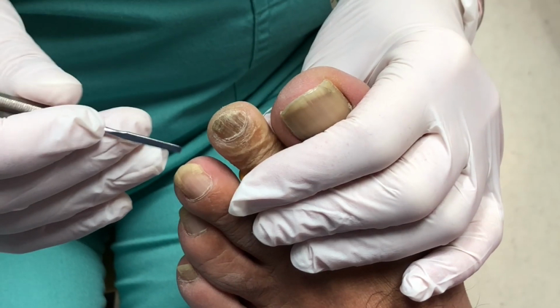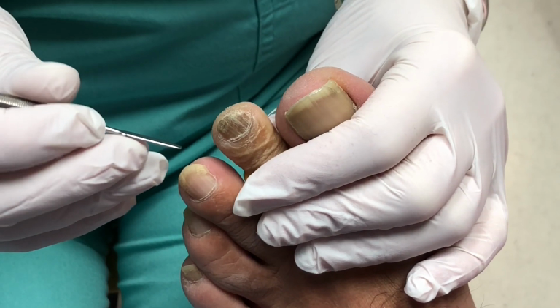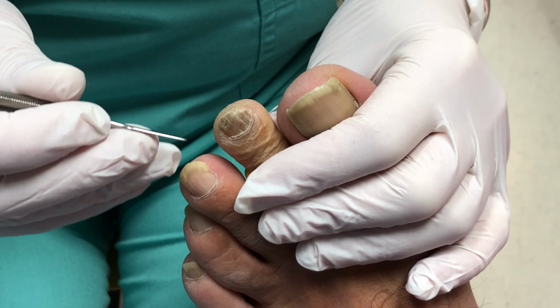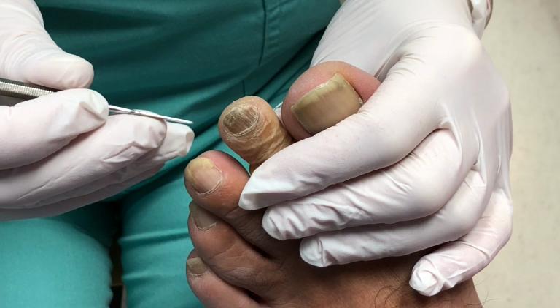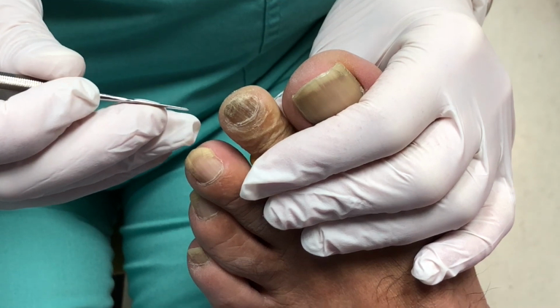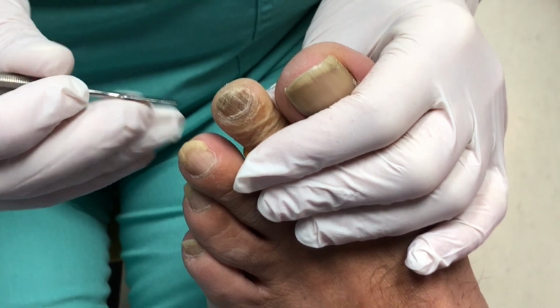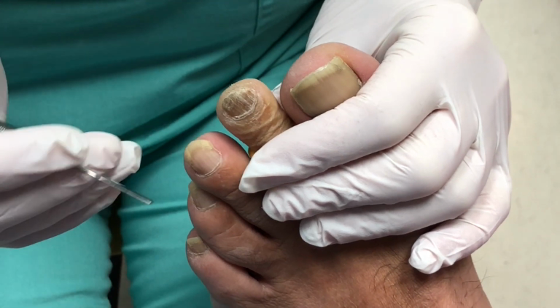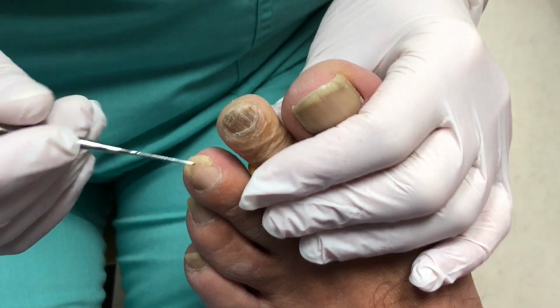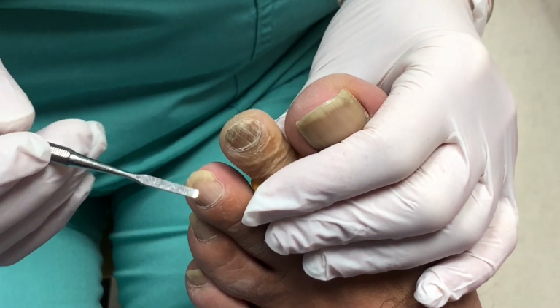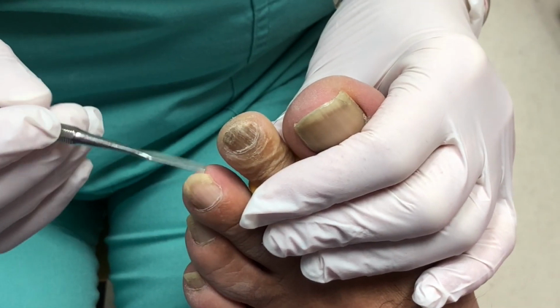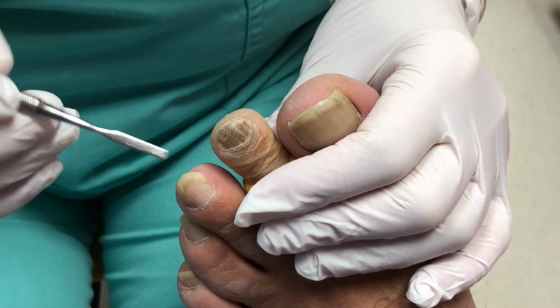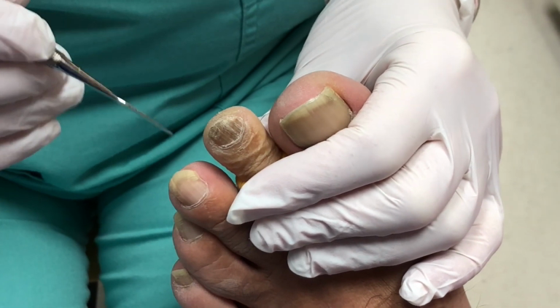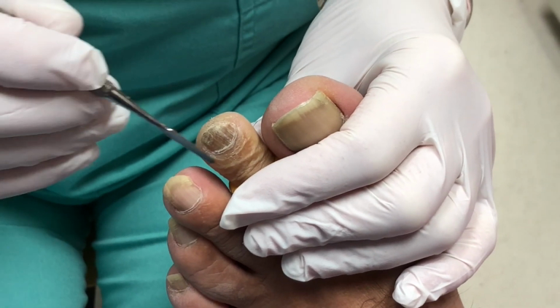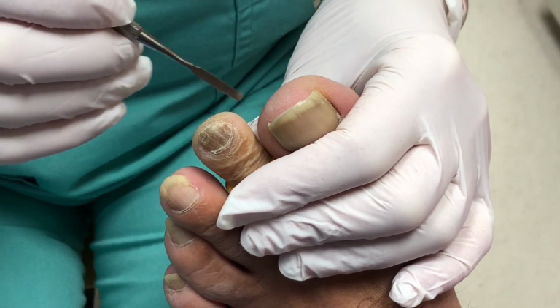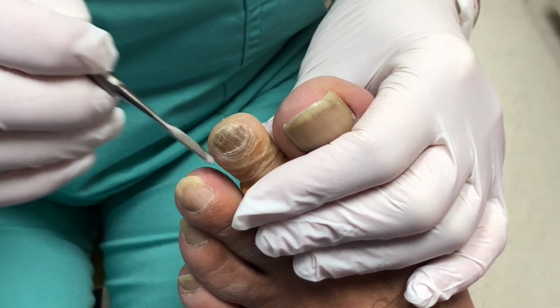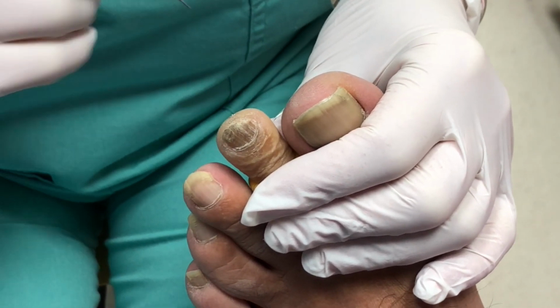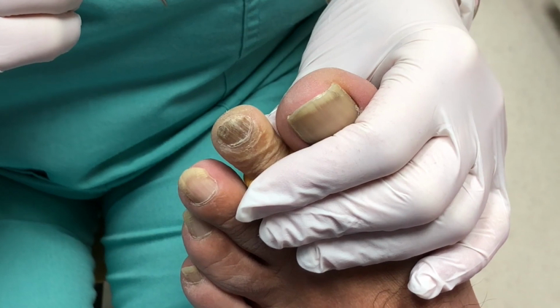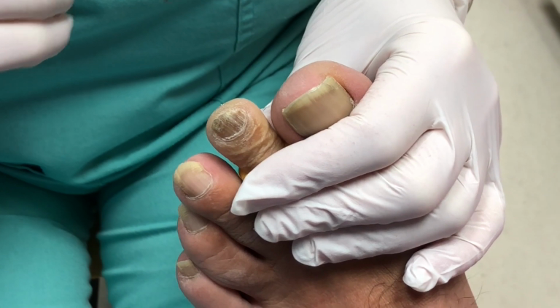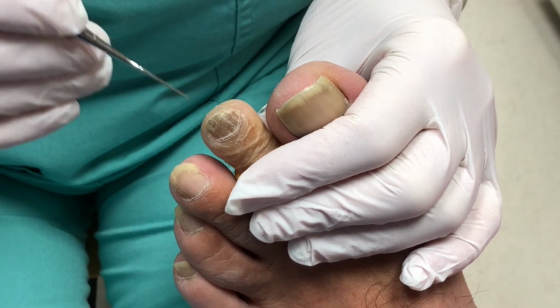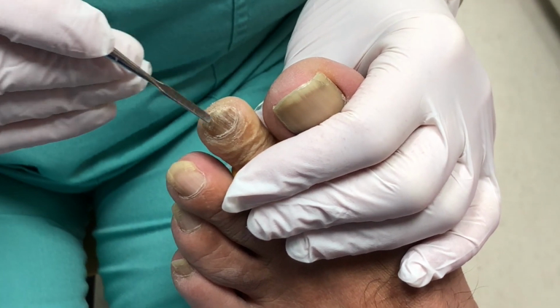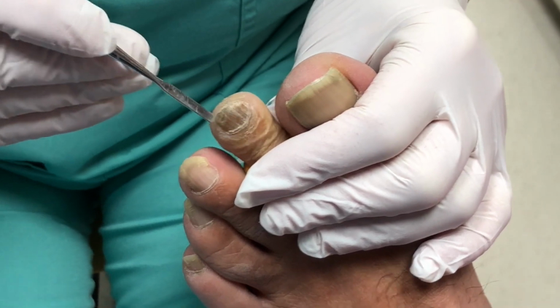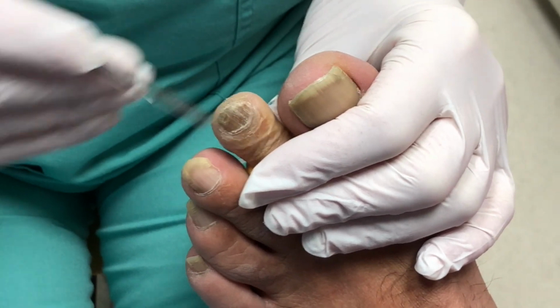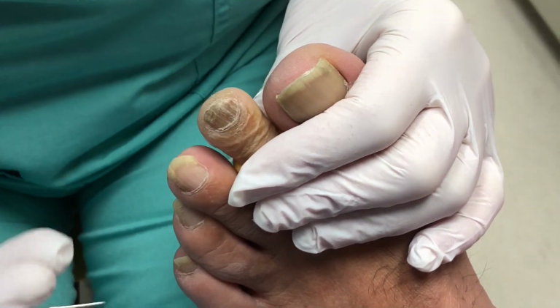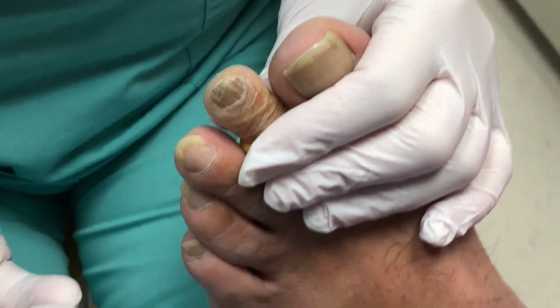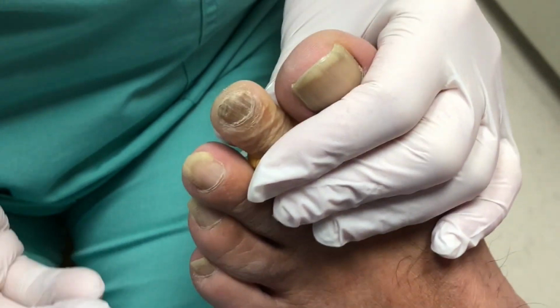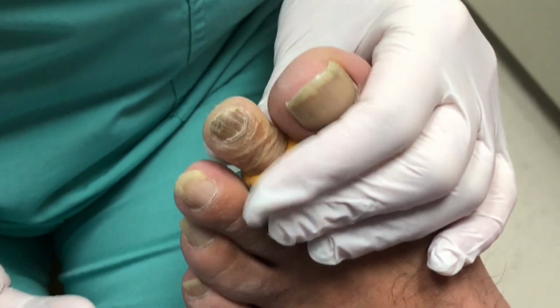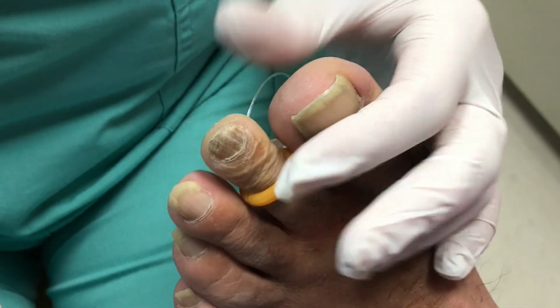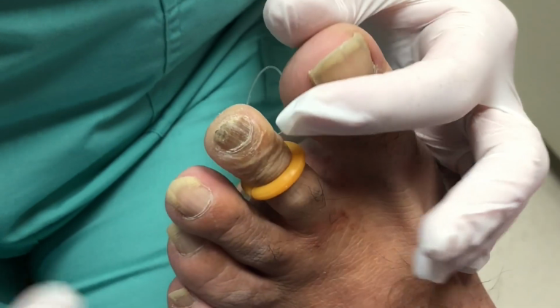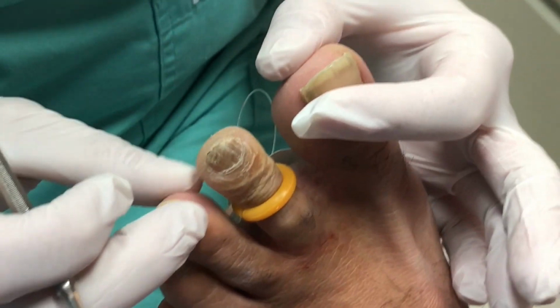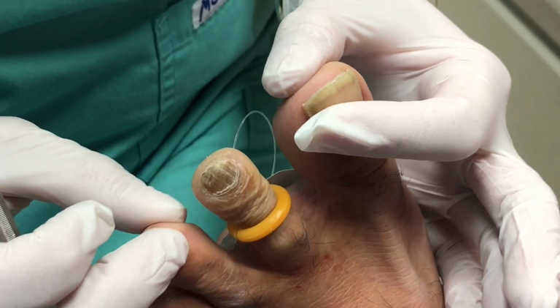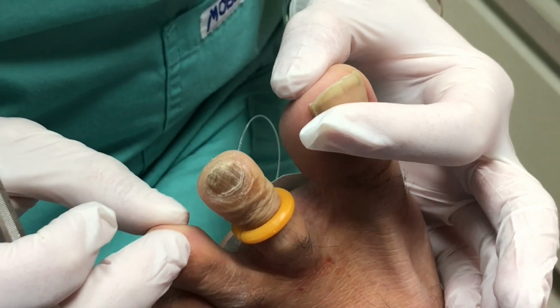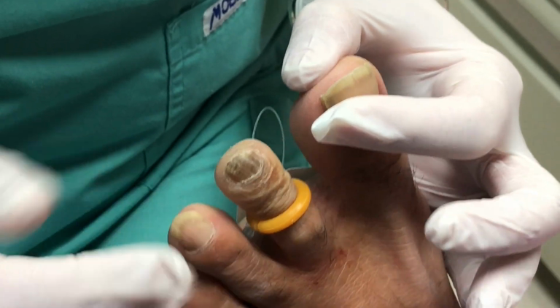Hi, this is Laurie Letty Mackey with Sucuropathy Clinic and I have a friend of mine here that has a horrible toenail that drives him crazy. It's thick, he can't cut it, it causes pressure and pain. So today we're taking it off.